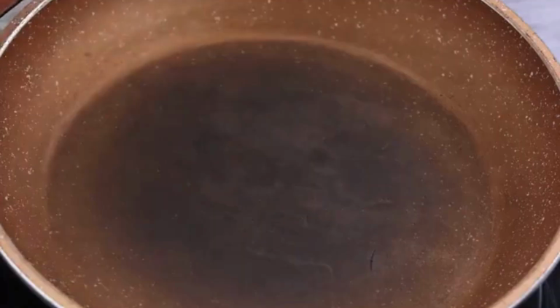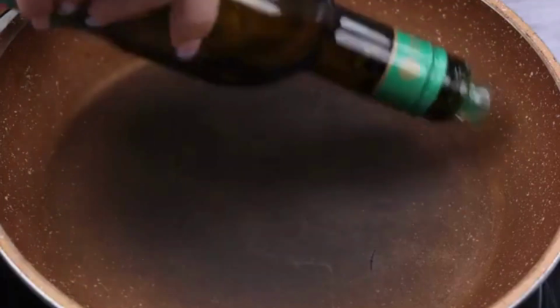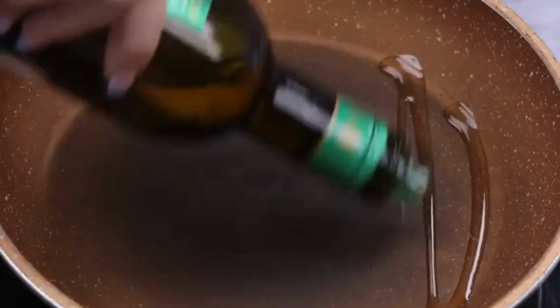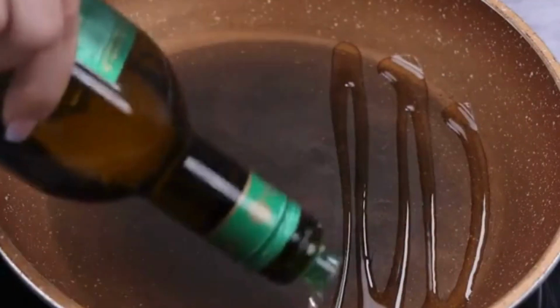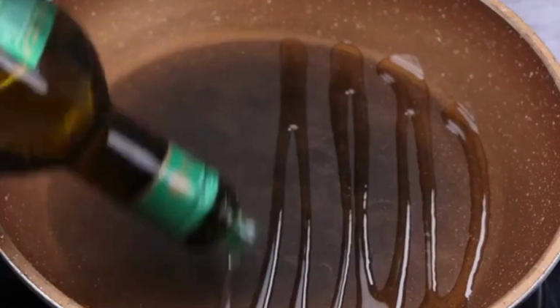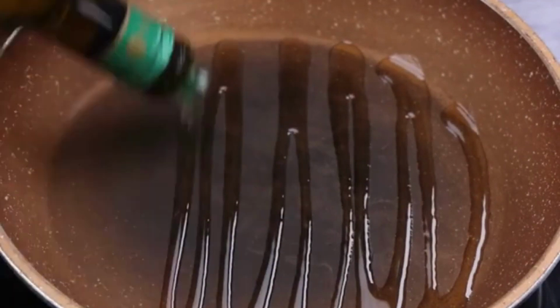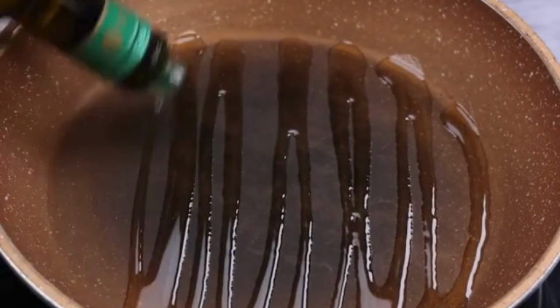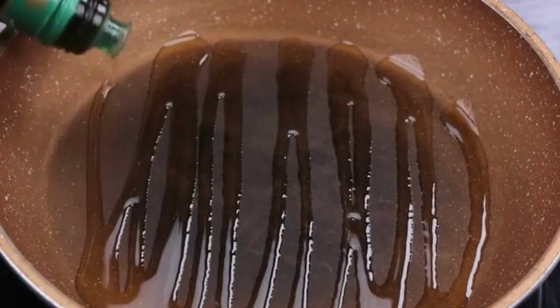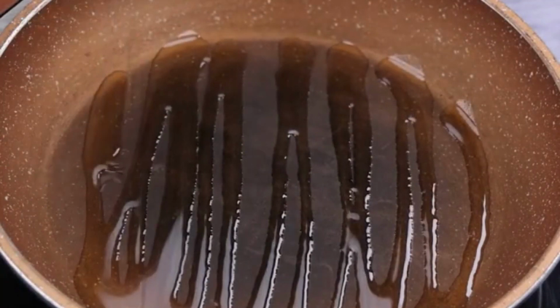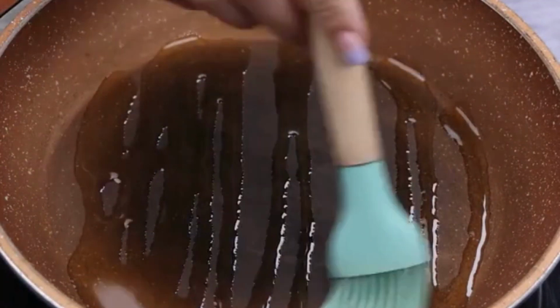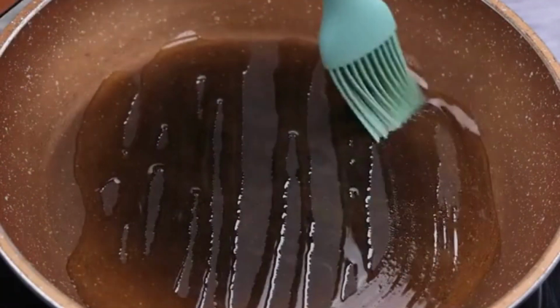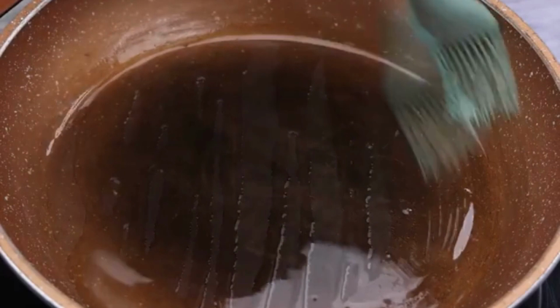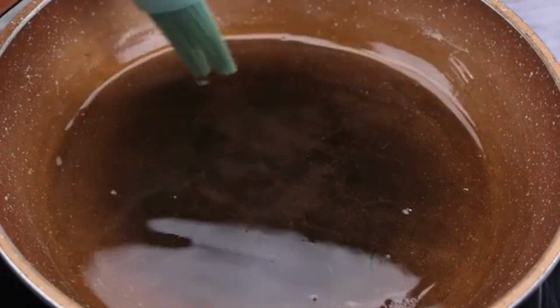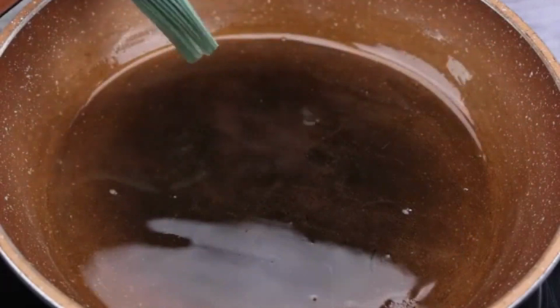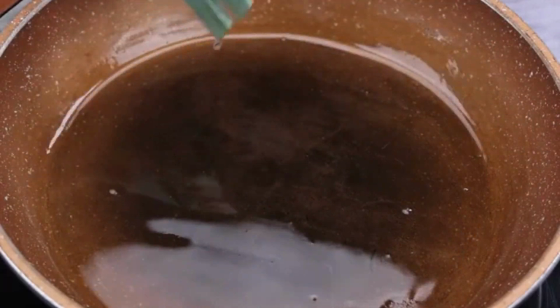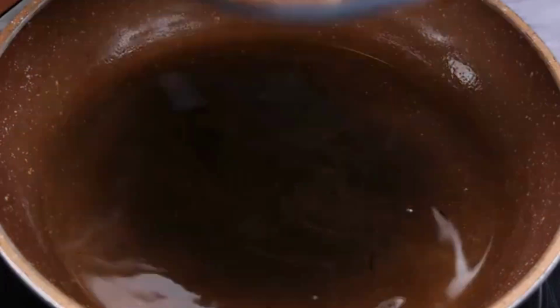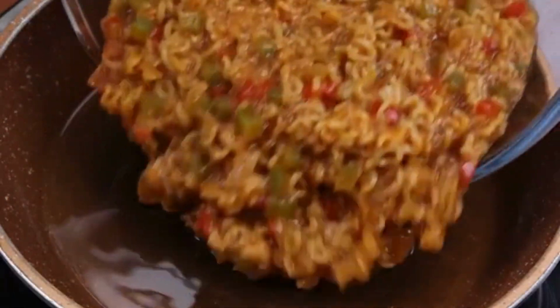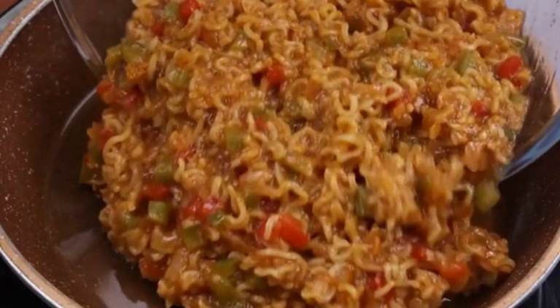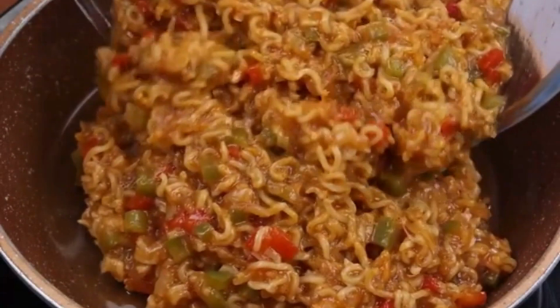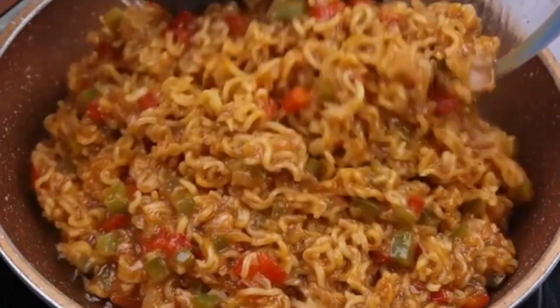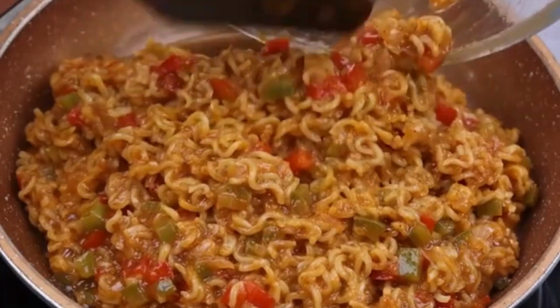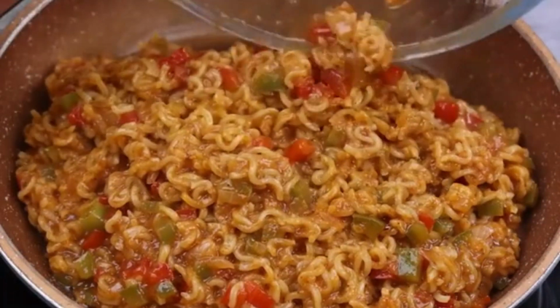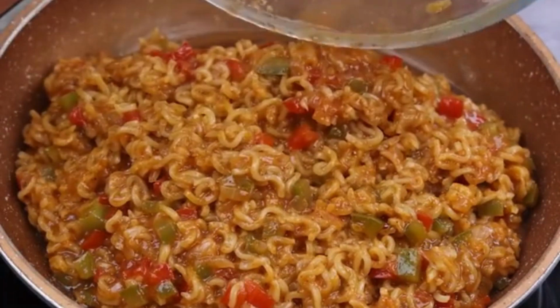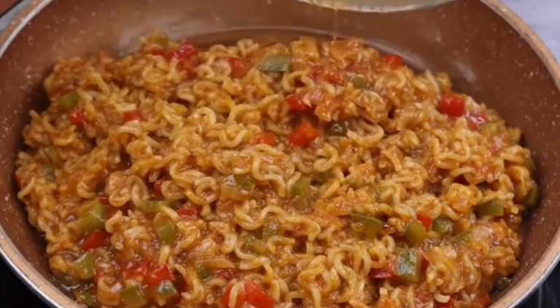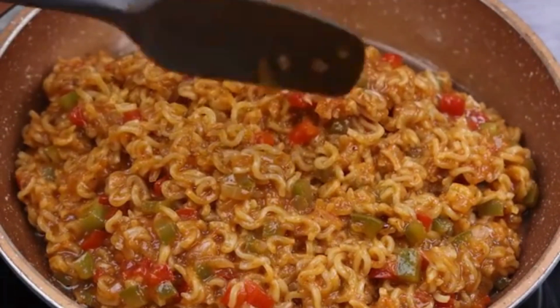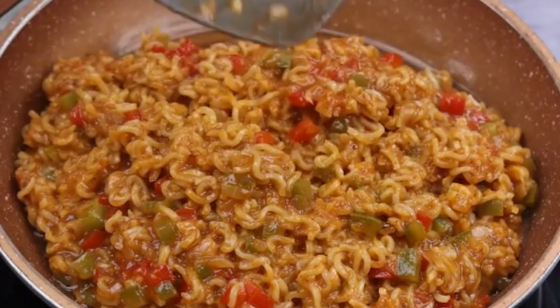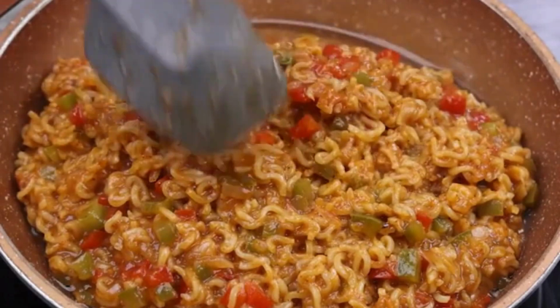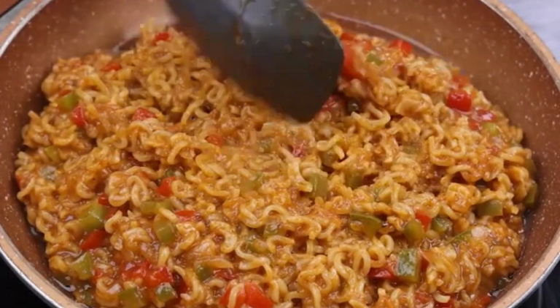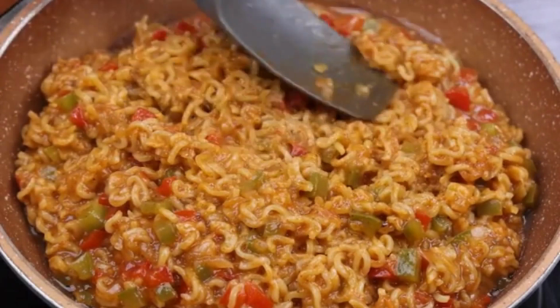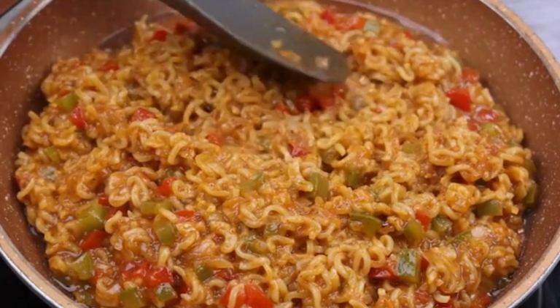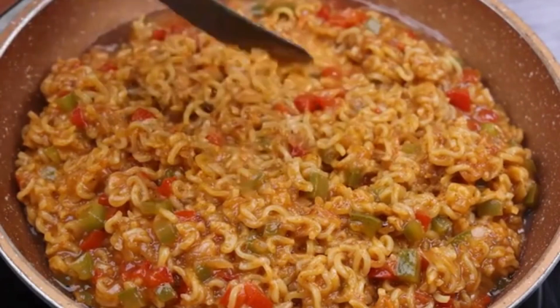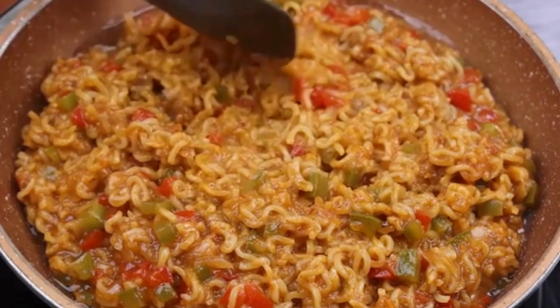In a pan, I will add a little olive oil and spread to grease. Now I'm going to add our recipe into the greased pan, and with the help of a spatula I'll fix it to be well distributed.